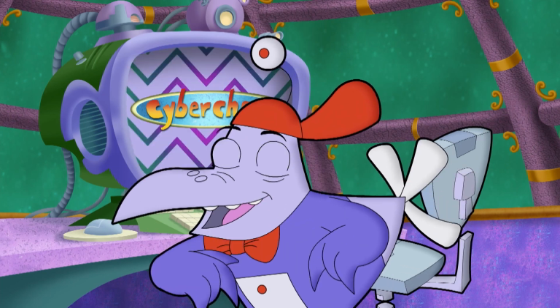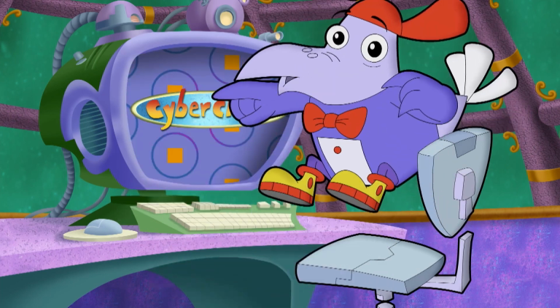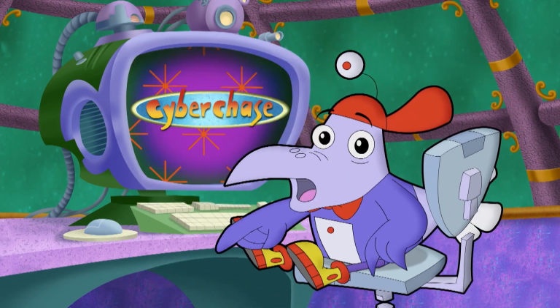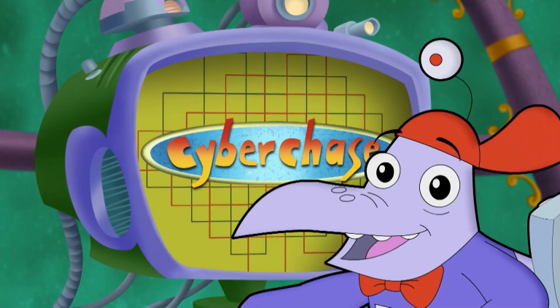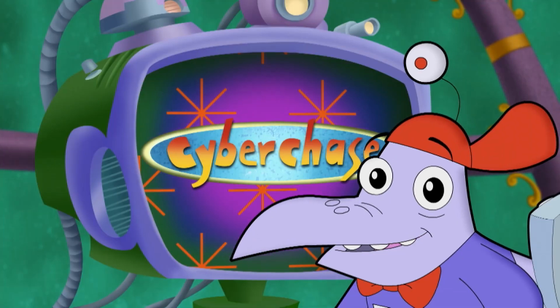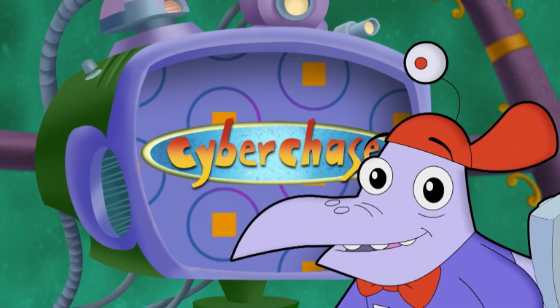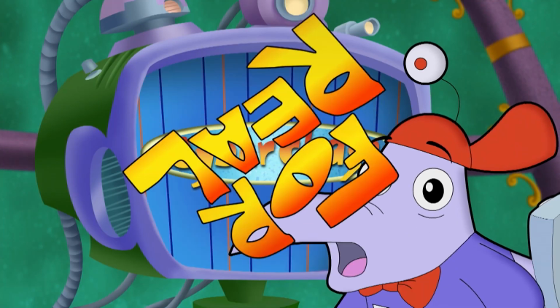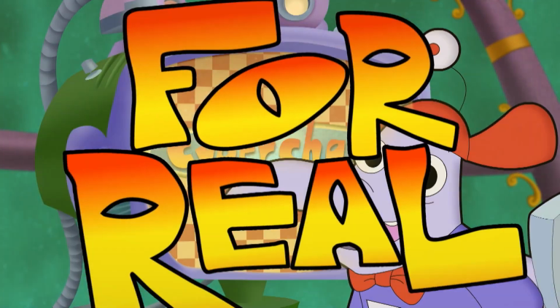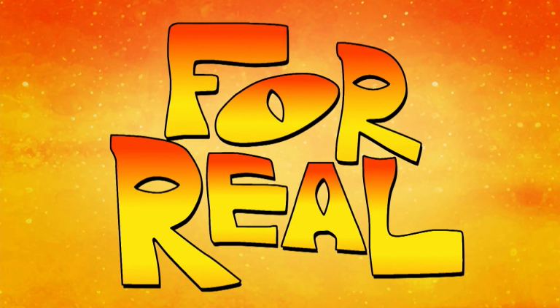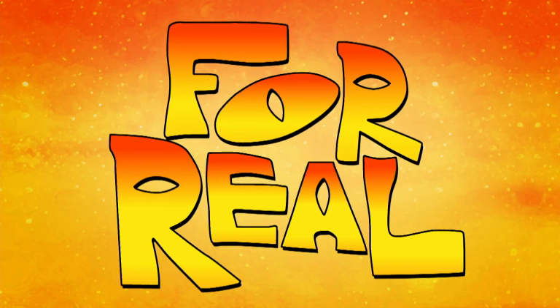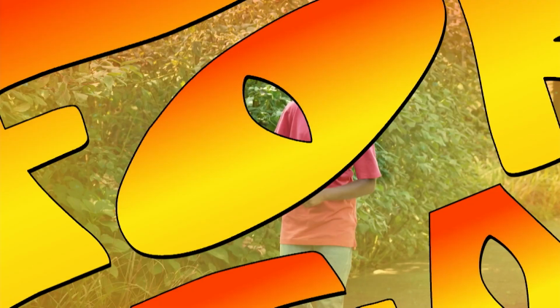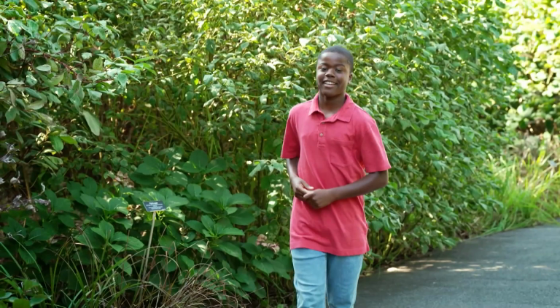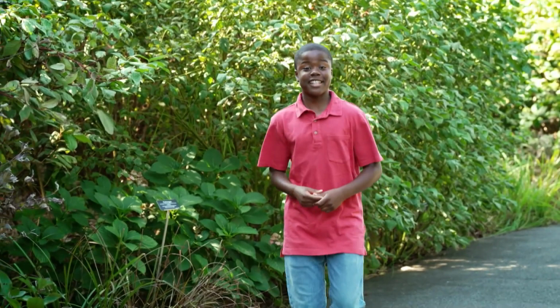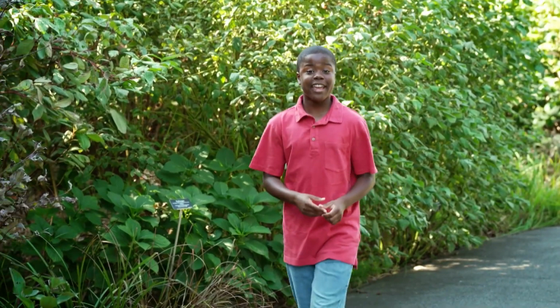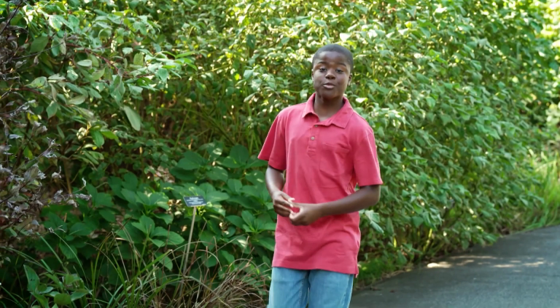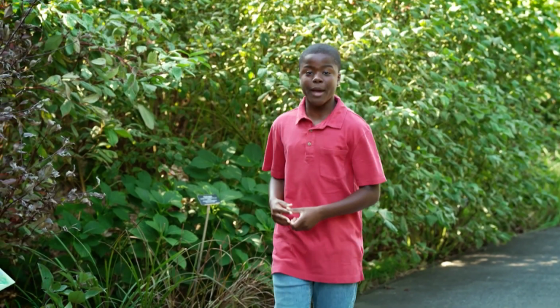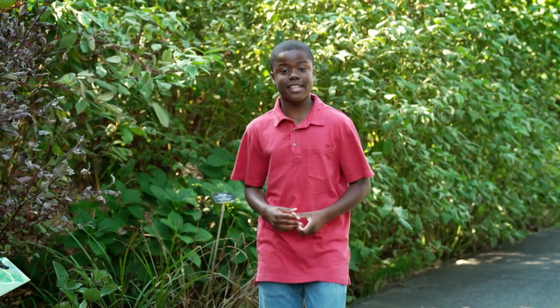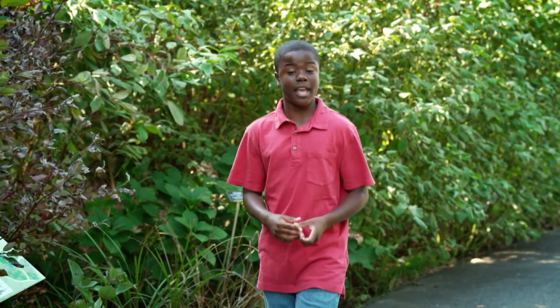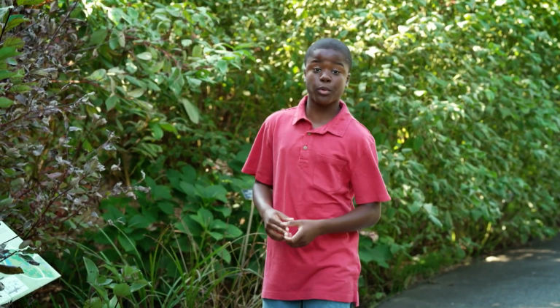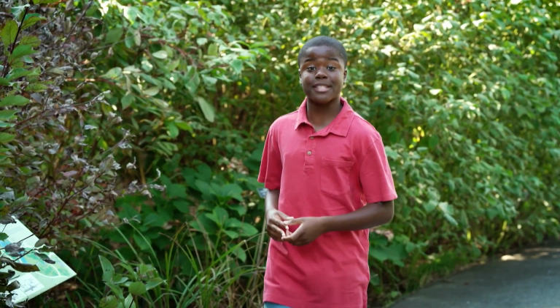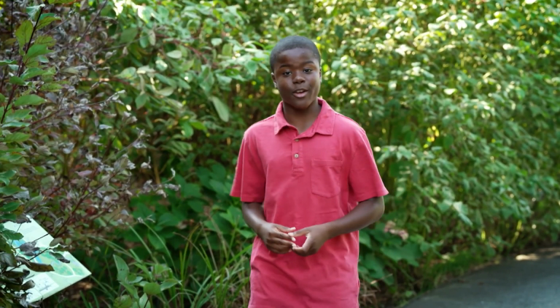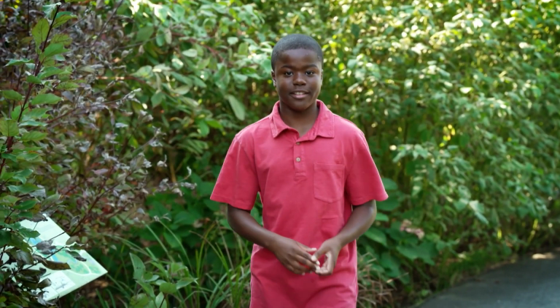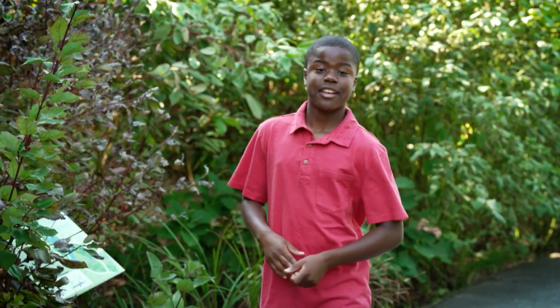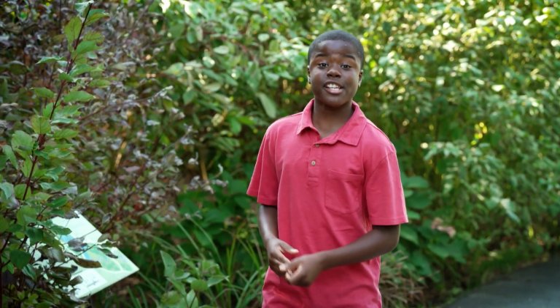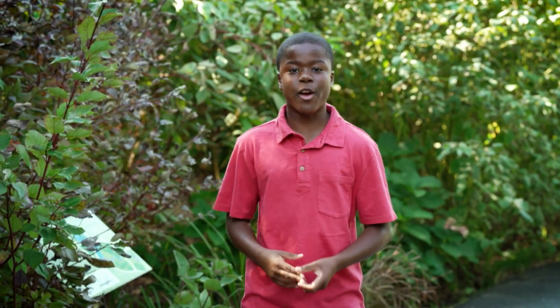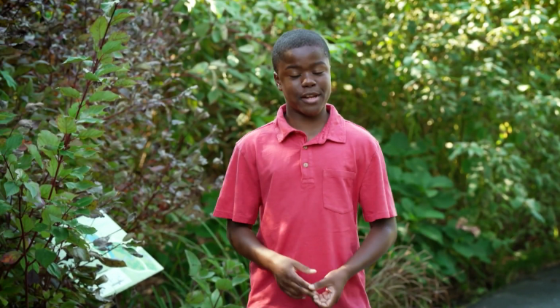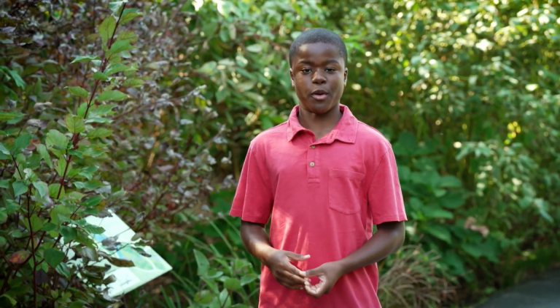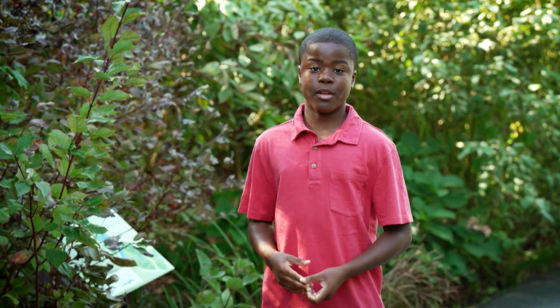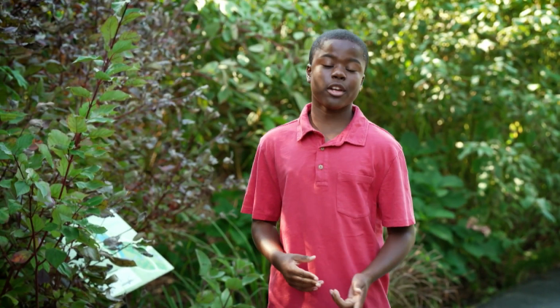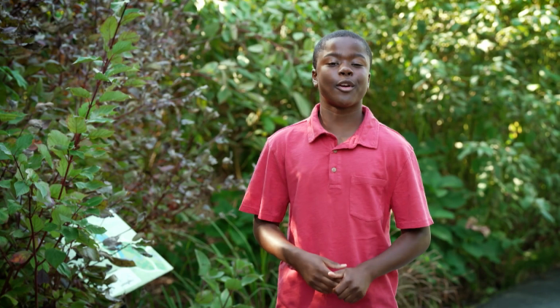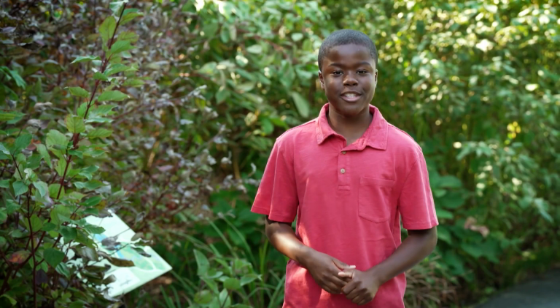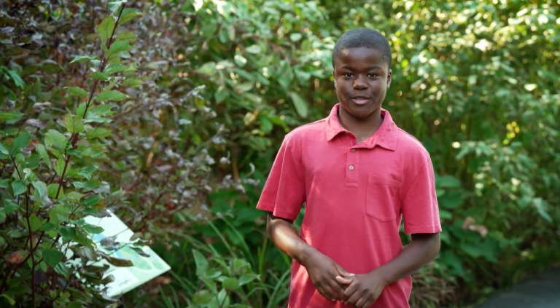Today, right where you are, it's Cyberchase for real. Today, I'm joining my cousin Kimmy at the Brooklyn Botanic Garden. She's in the Garden Apprentice Program, learning to grow fruits and vegetables.